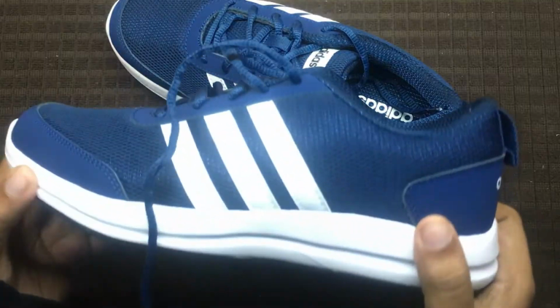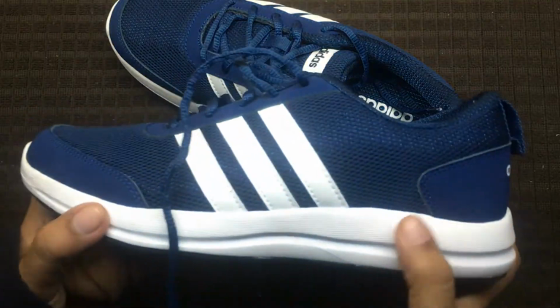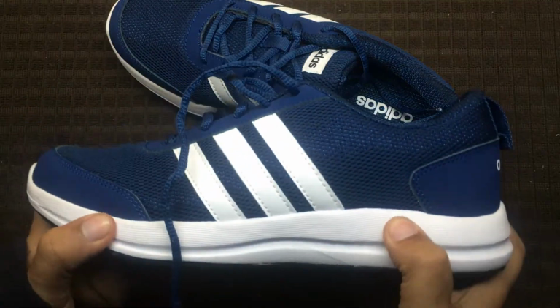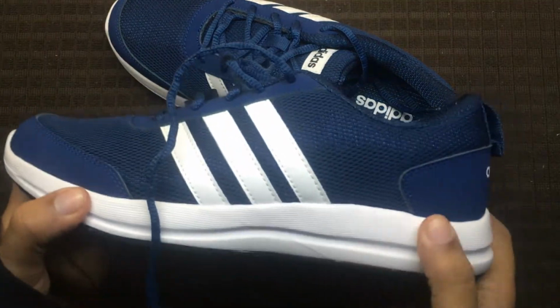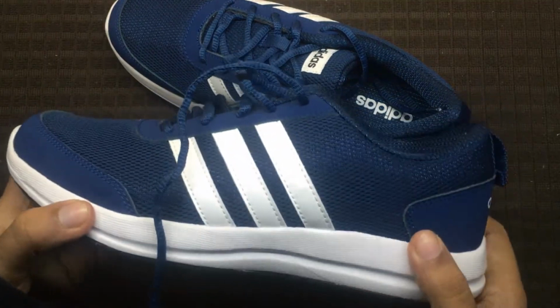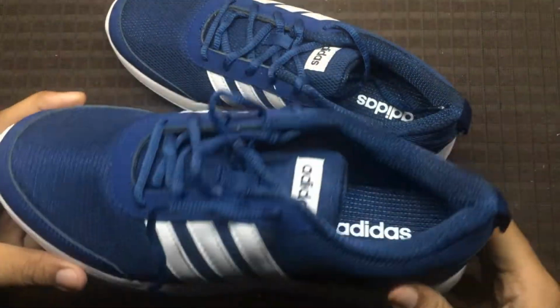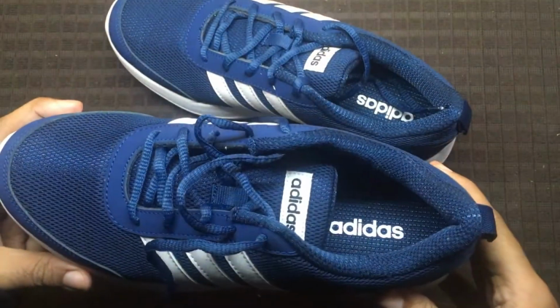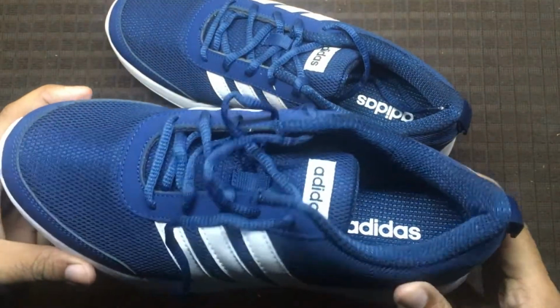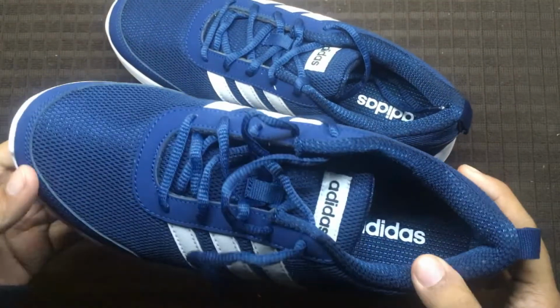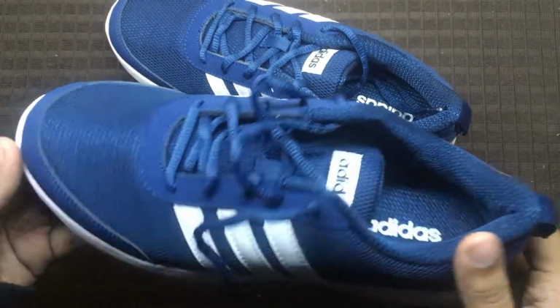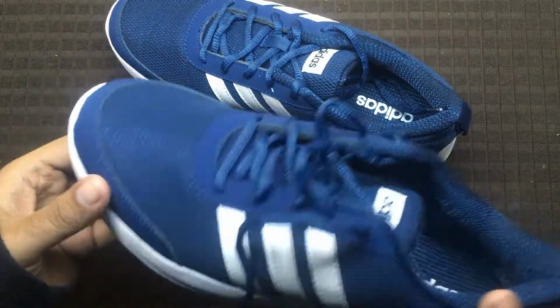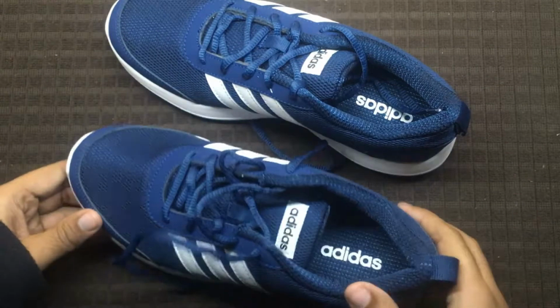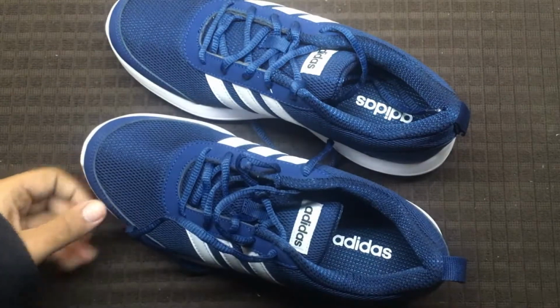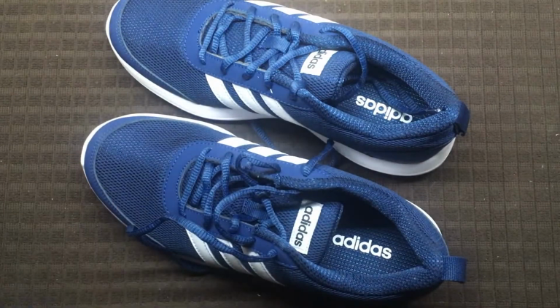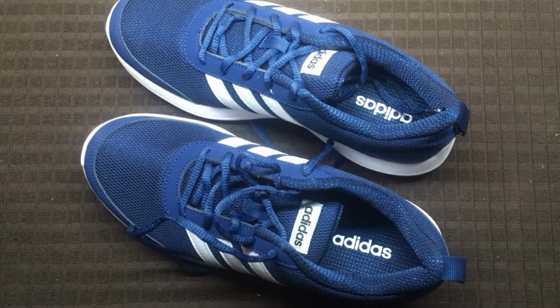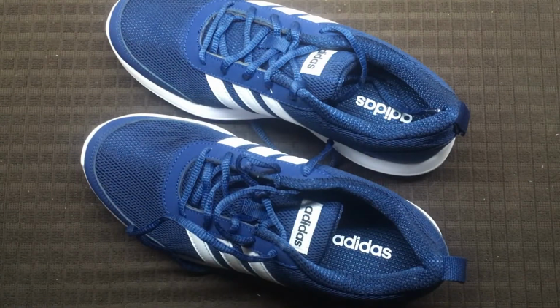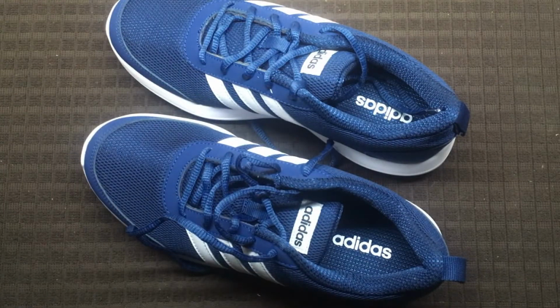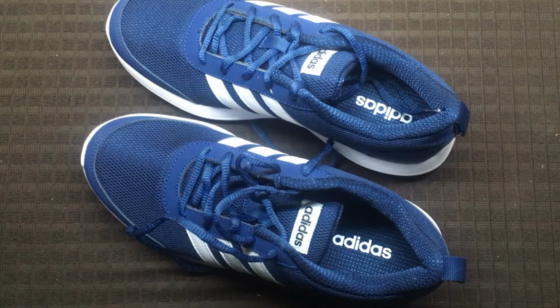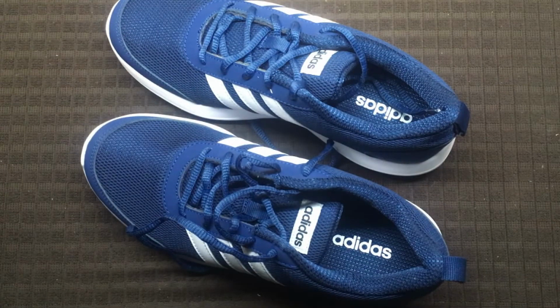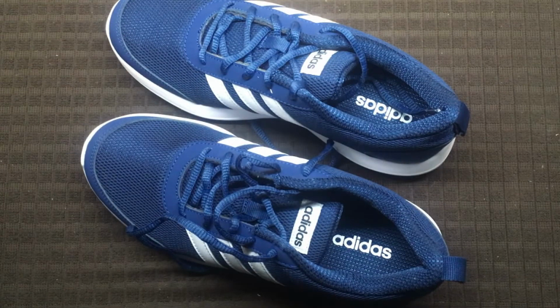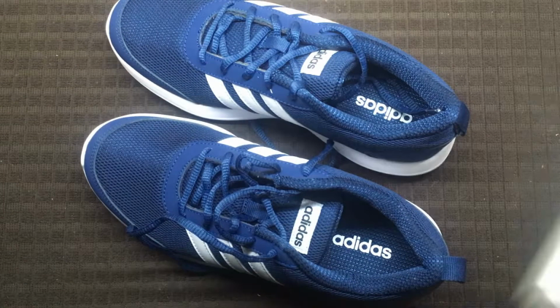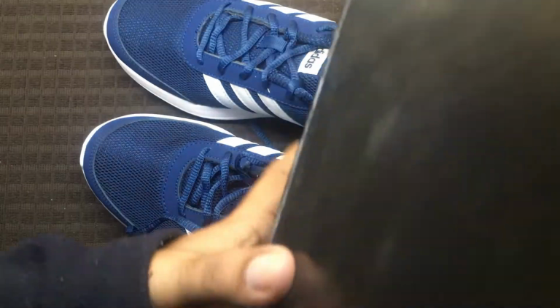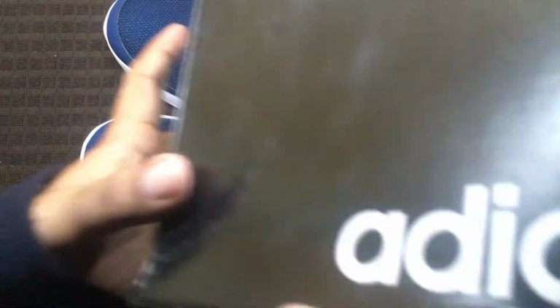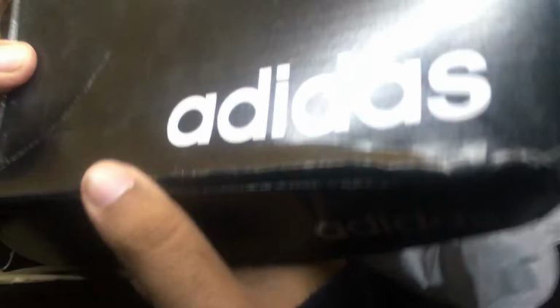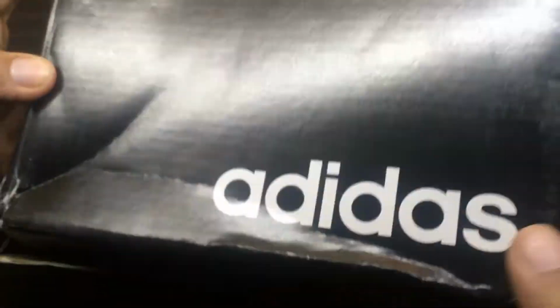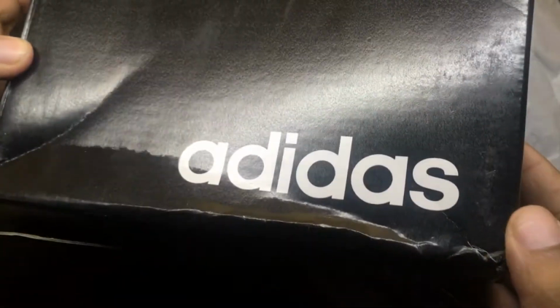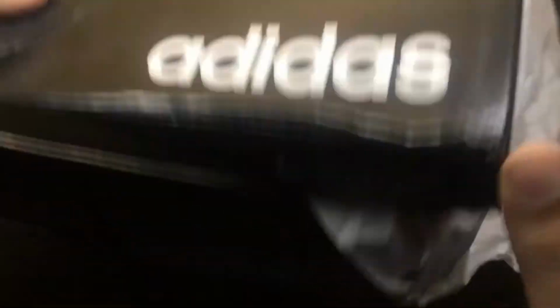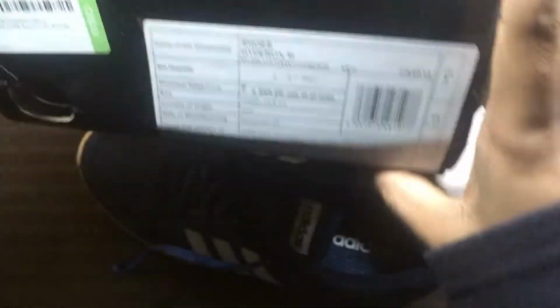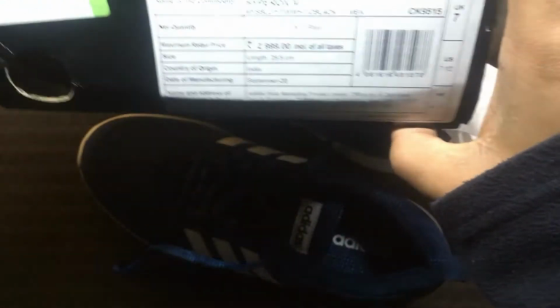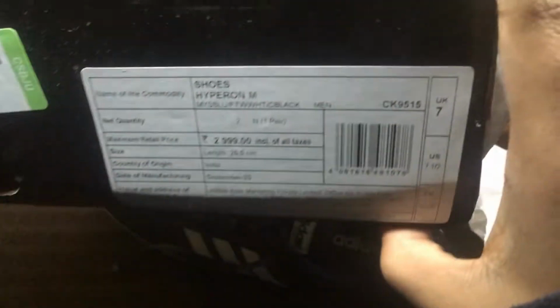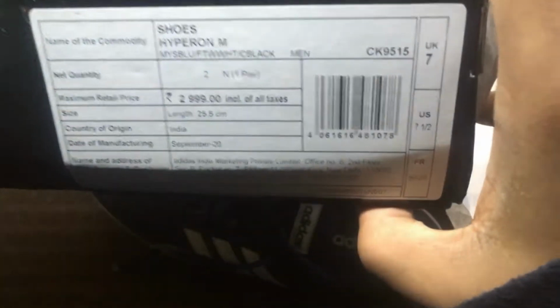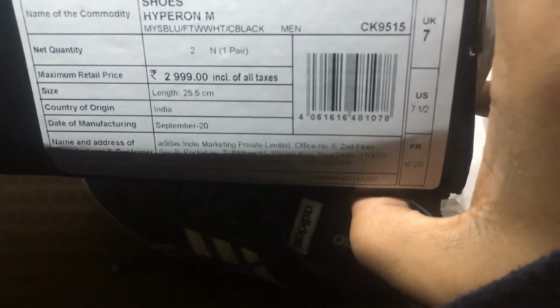Hello guys and welcome back to the channel. Today we are going to talk about the Adidas Hyperon M running shoes, which are provided by Adidas at a very competitive price point. You can see the Adidas branding on the box as well as on the label.